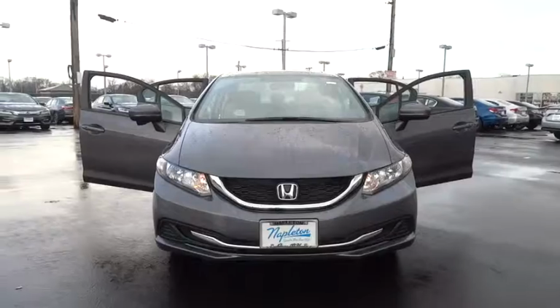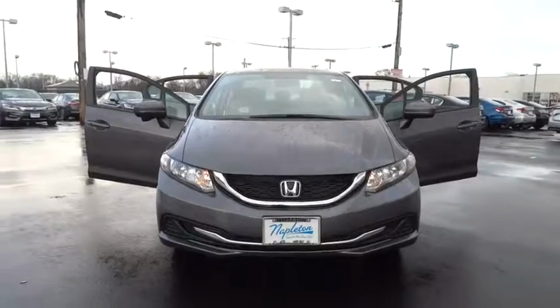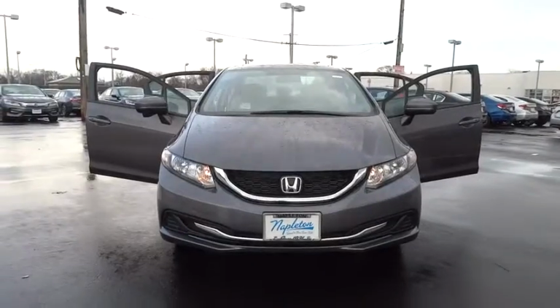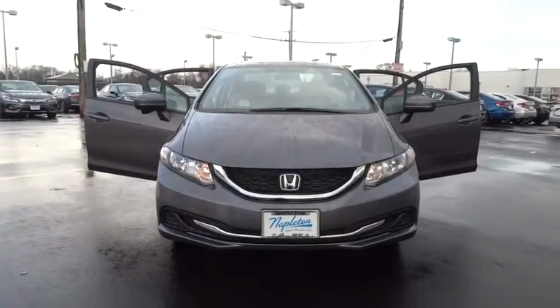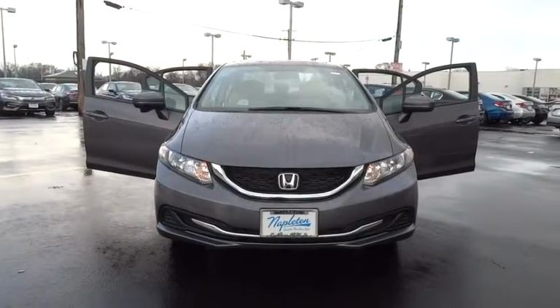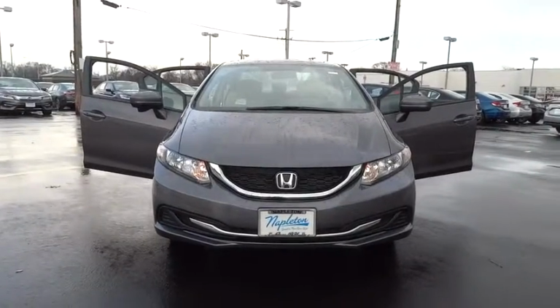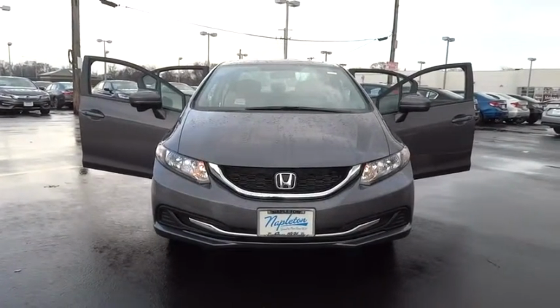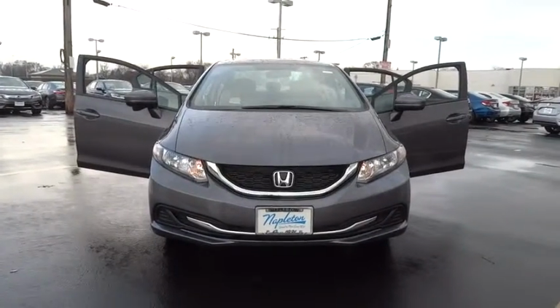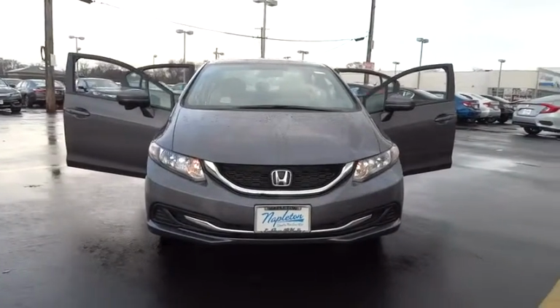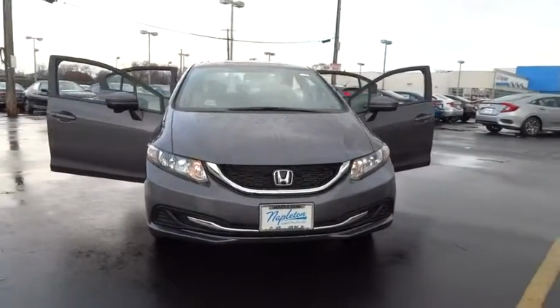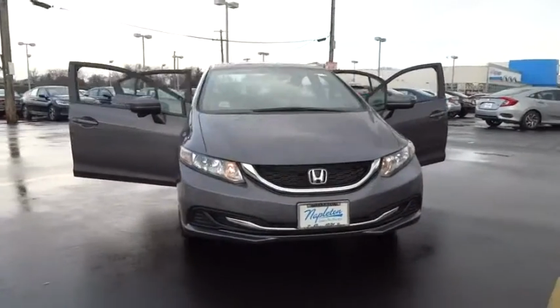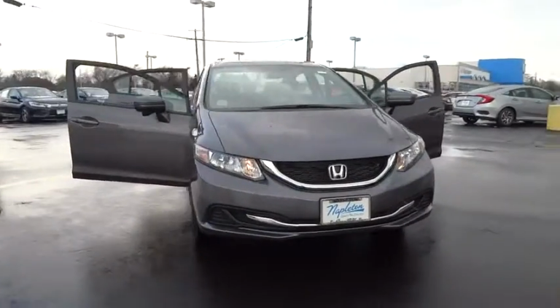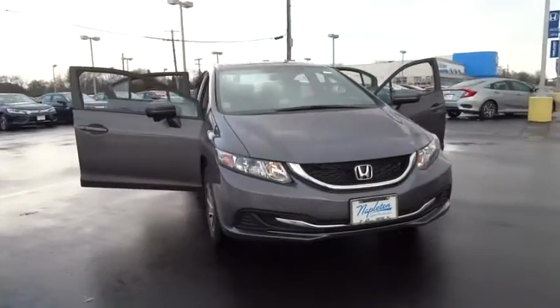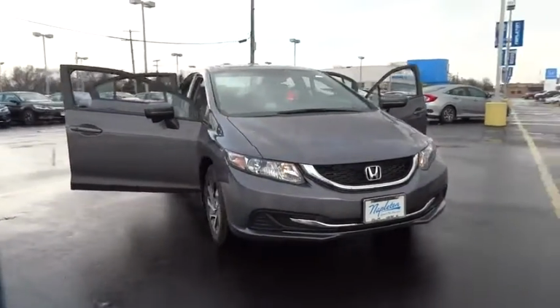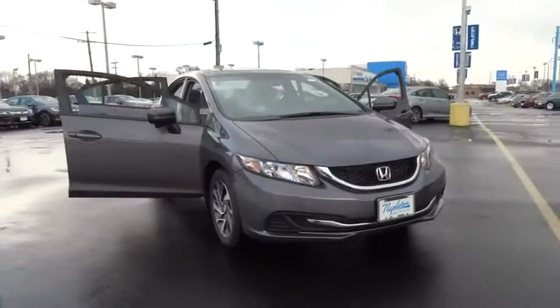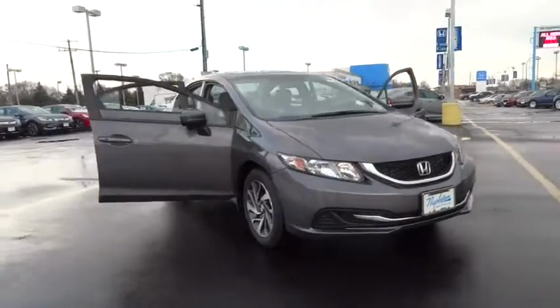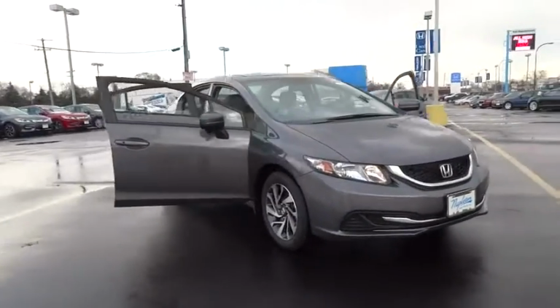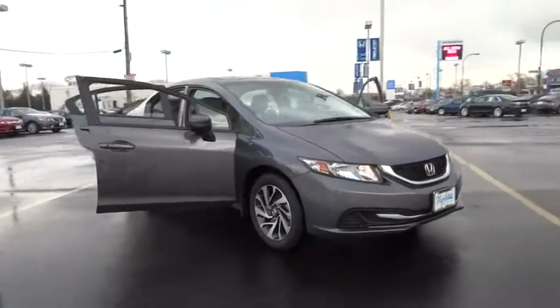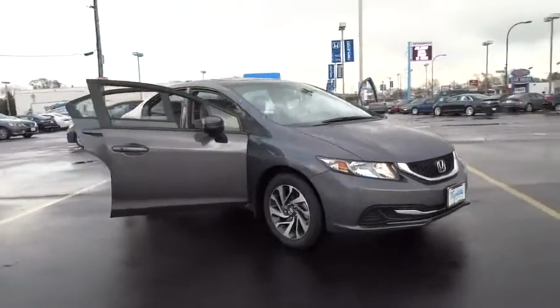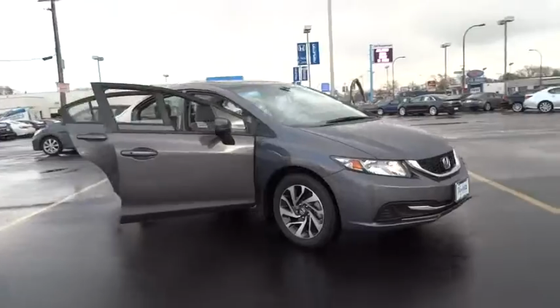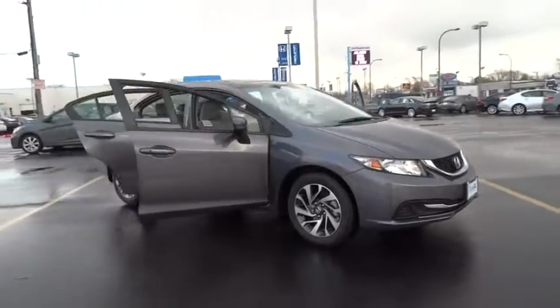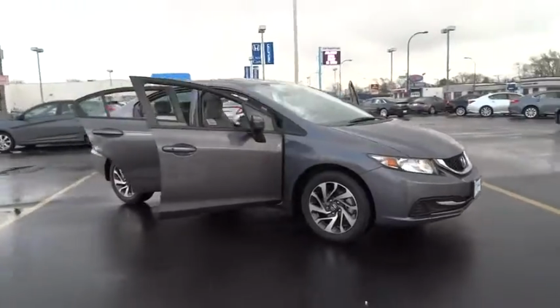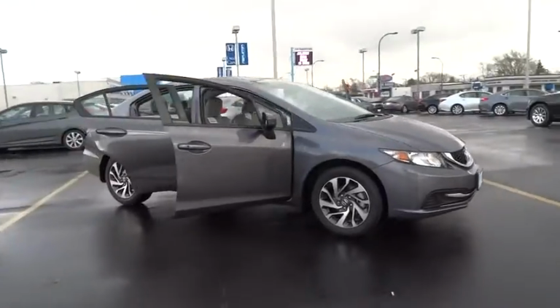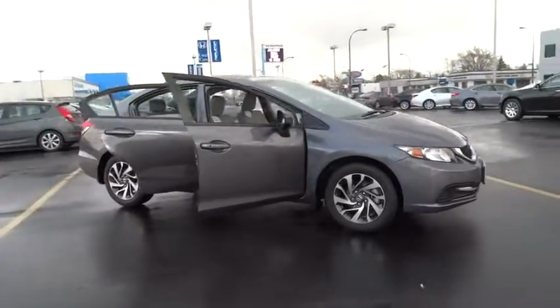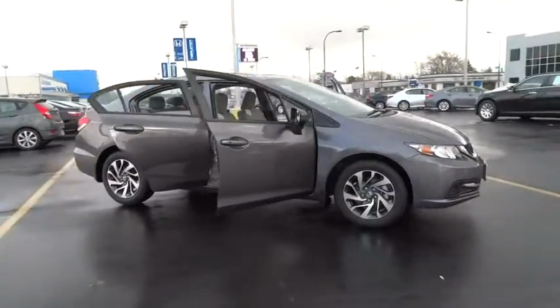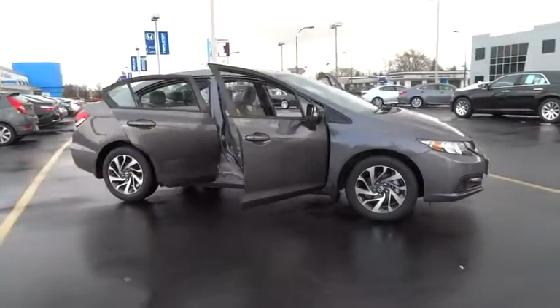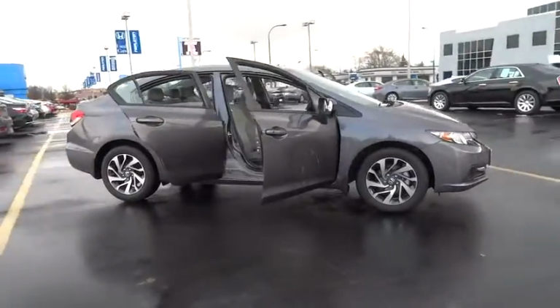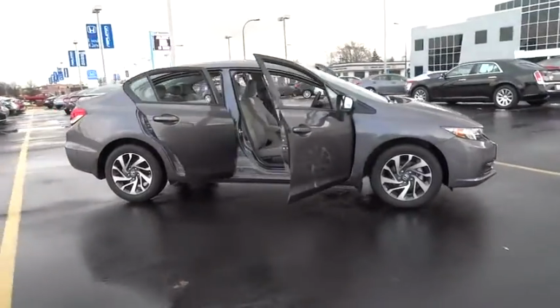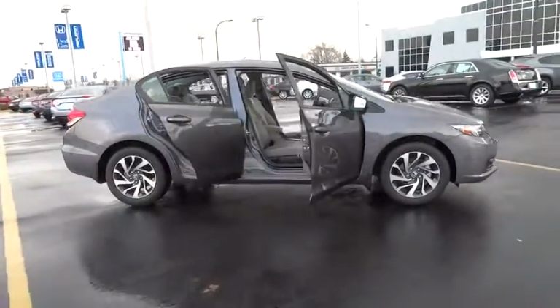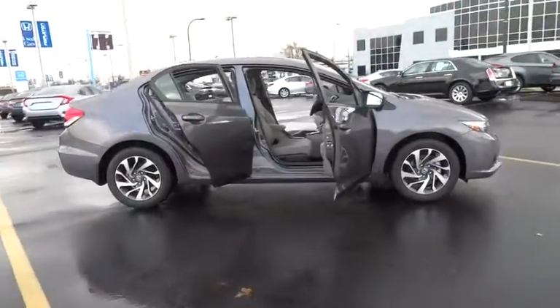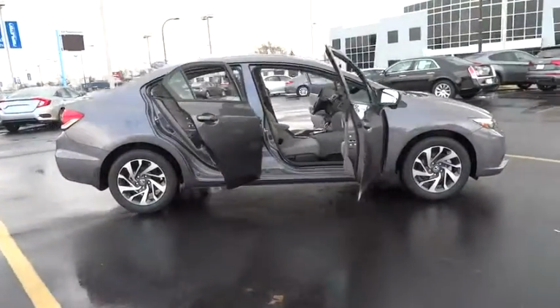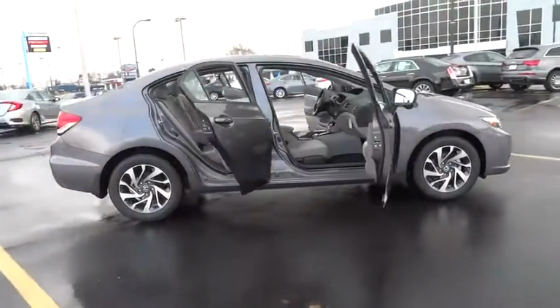The 2015 Honda Civic: practical, awesome gas mileage, and incredibly reliable. This vehicle has less than 100 miles.